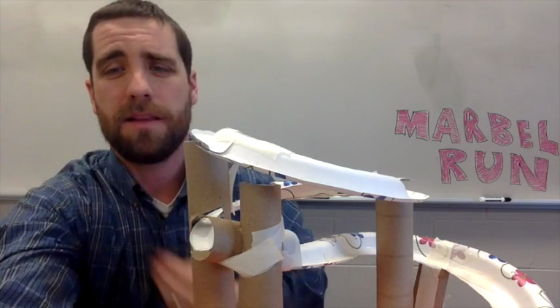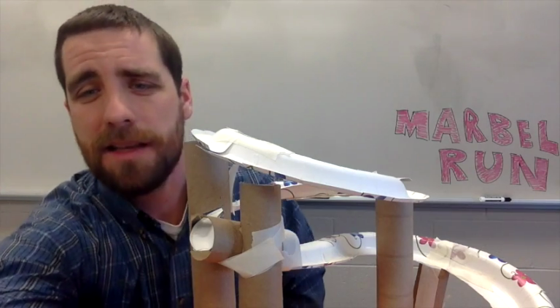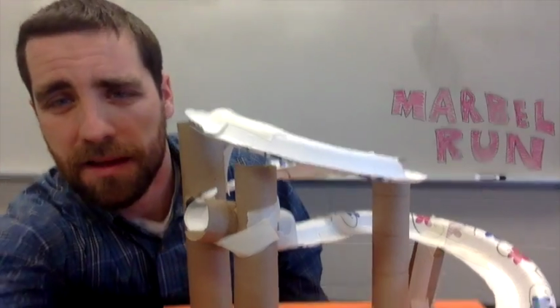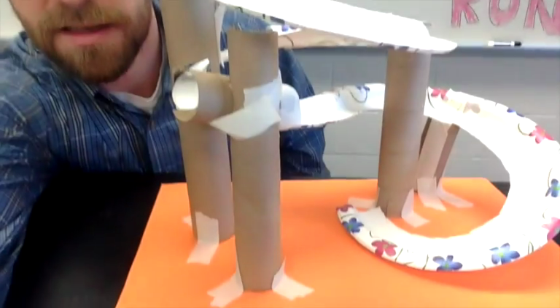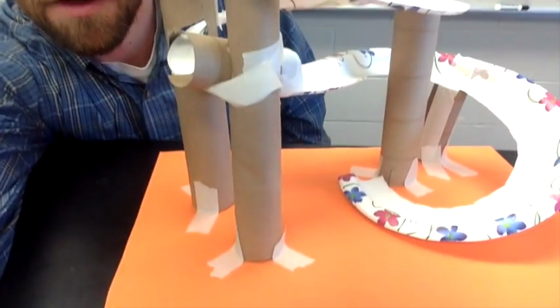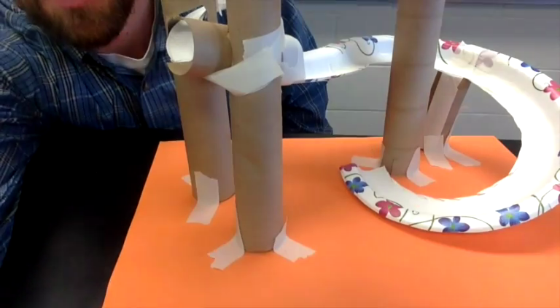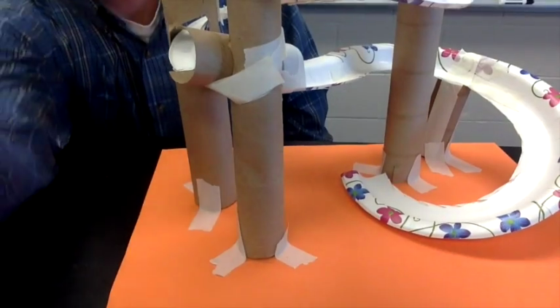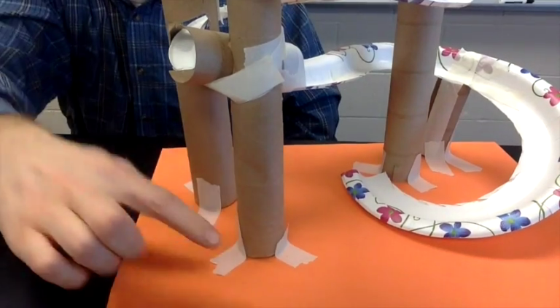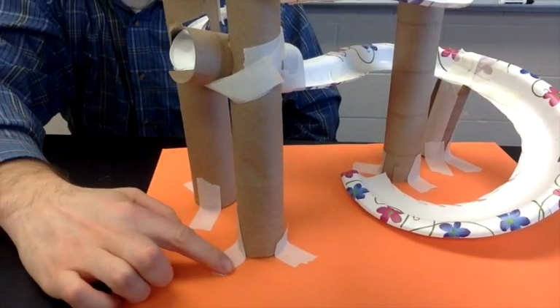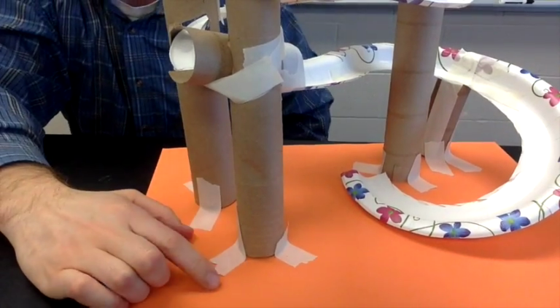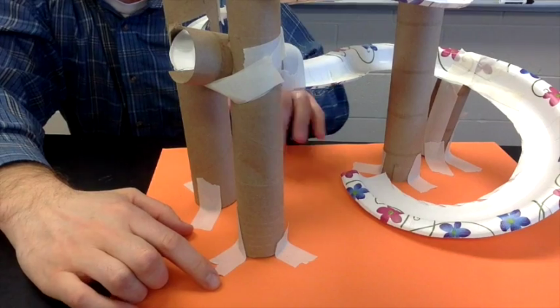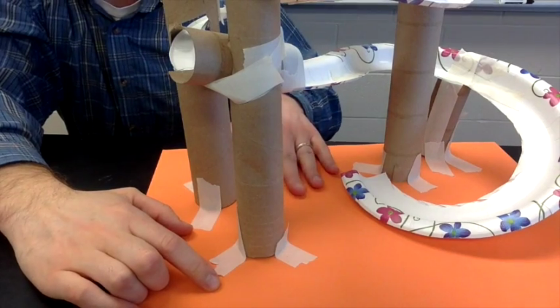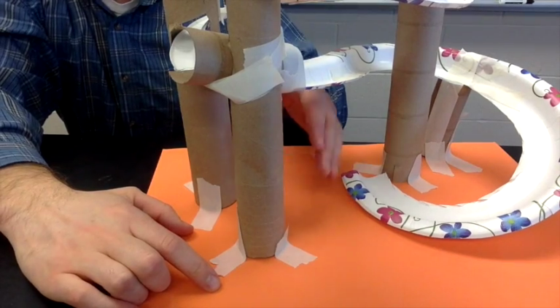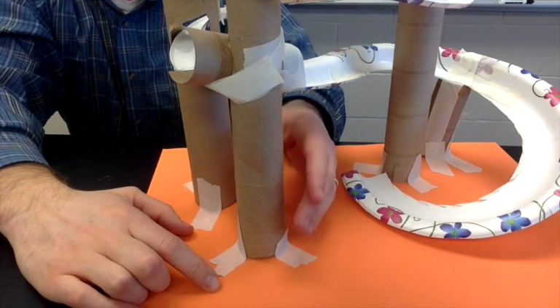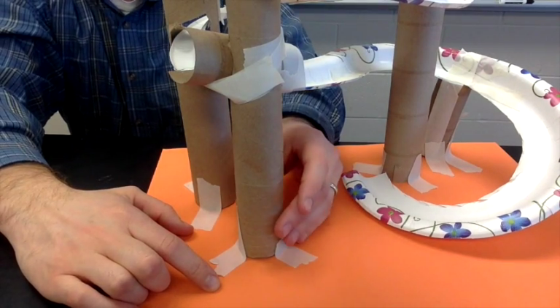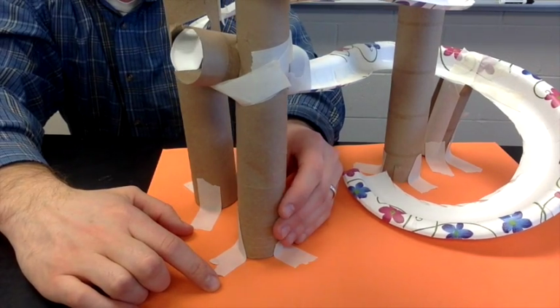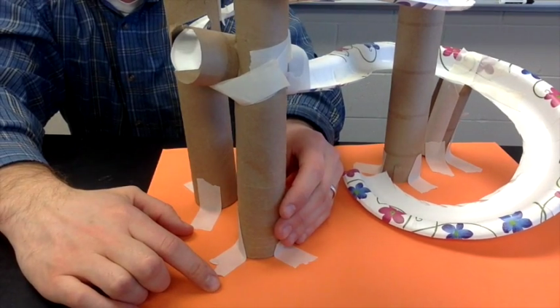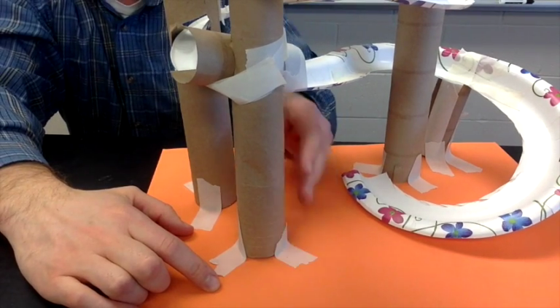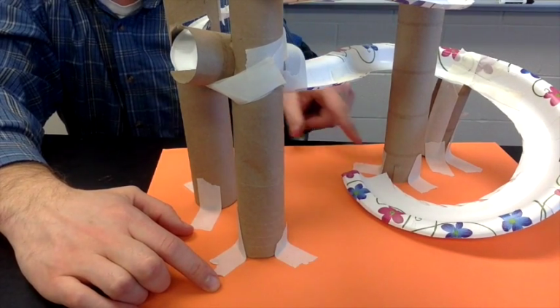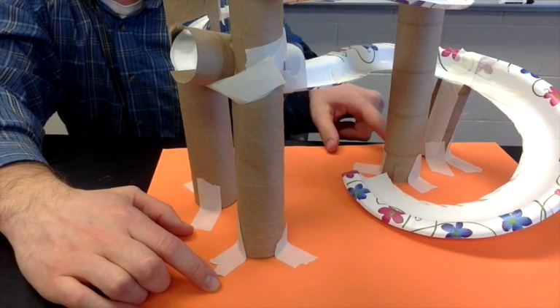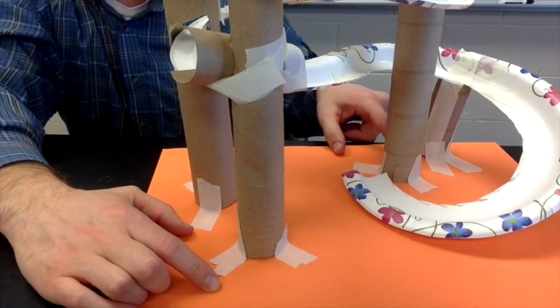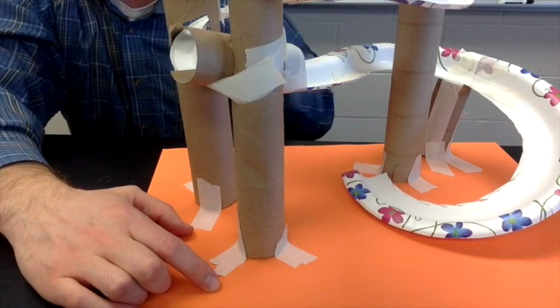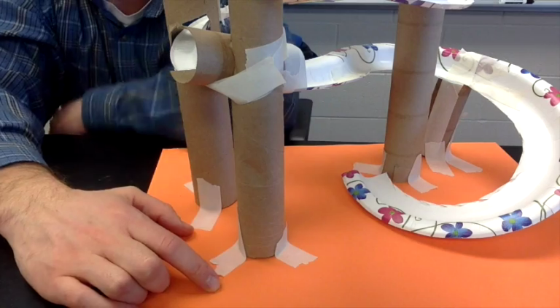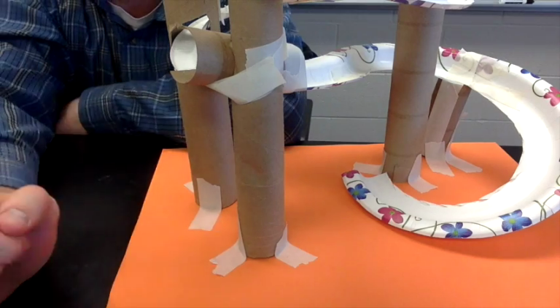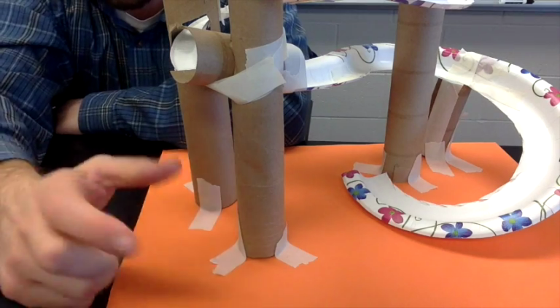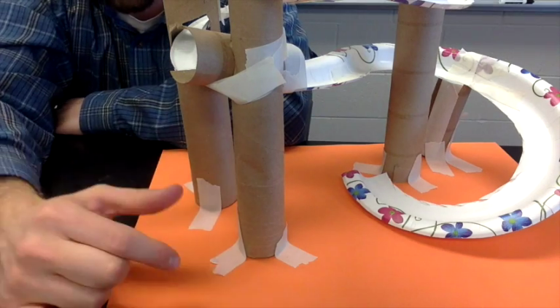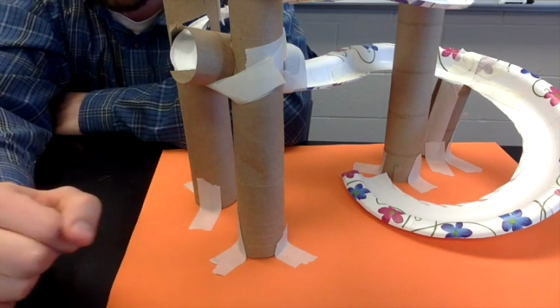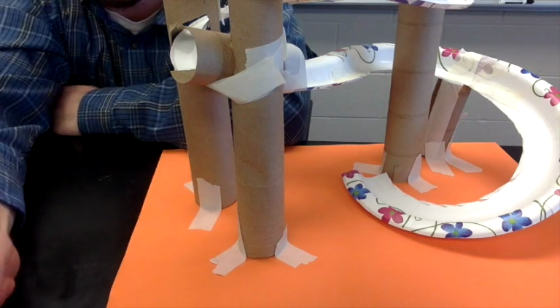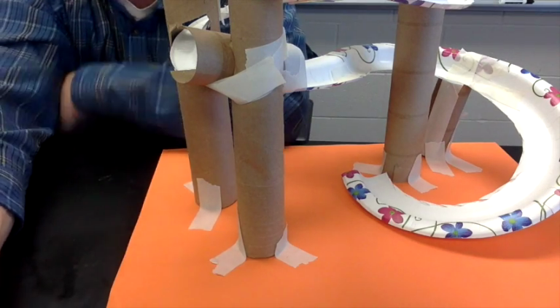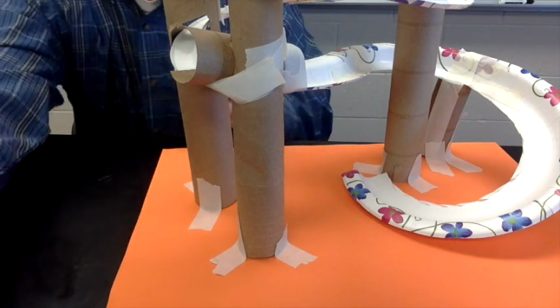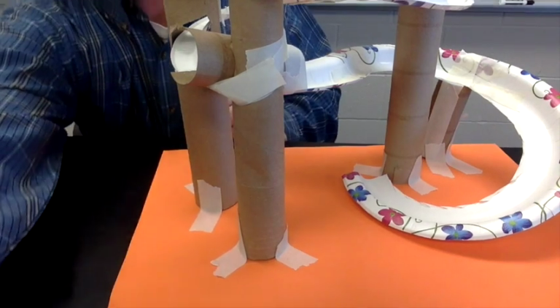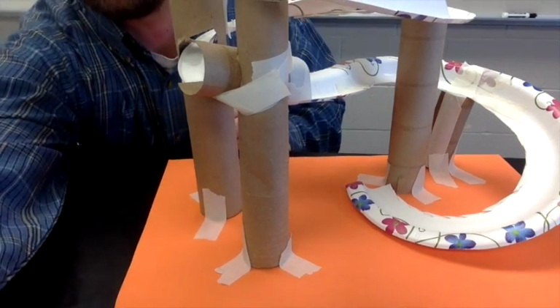One last tip: at the very bottom I have some construction paper. This really helps in terms of setting up paper towel rolls or toilet paper rolls and keeping them from sliding around as the children are trying to build.